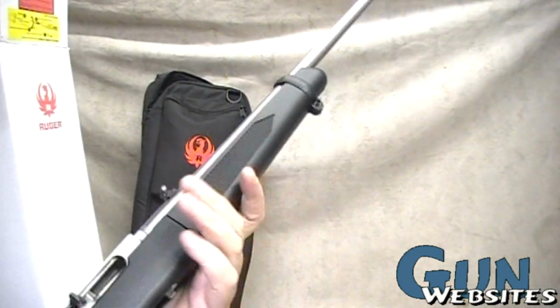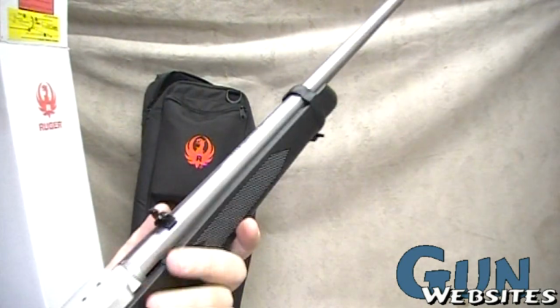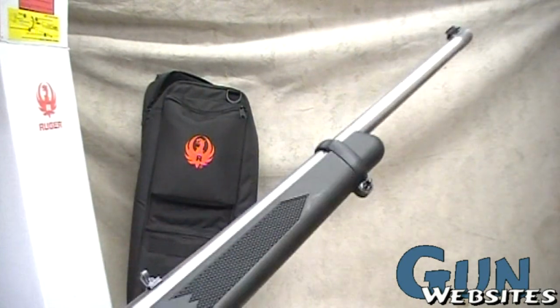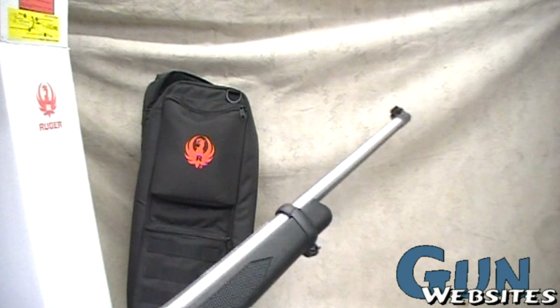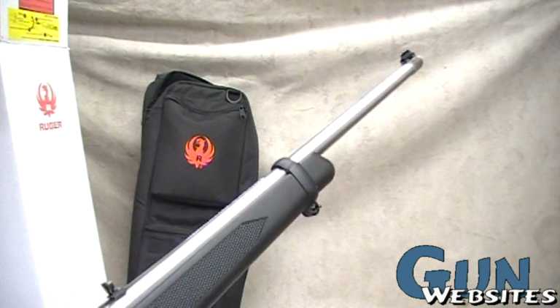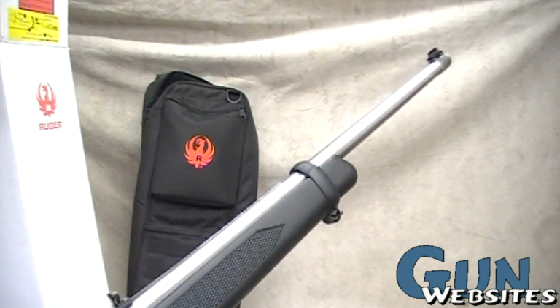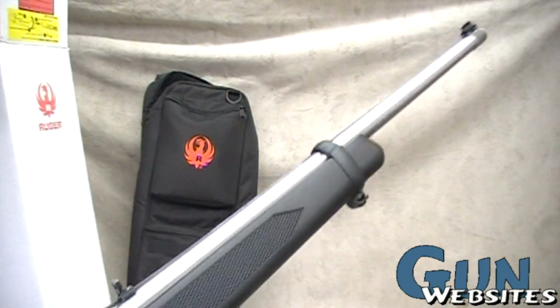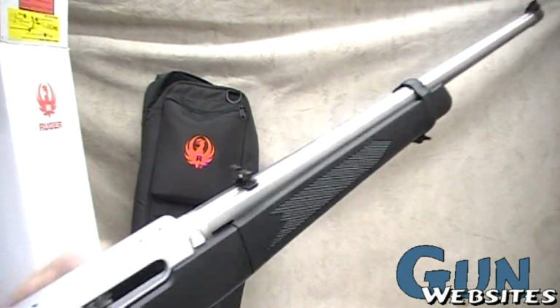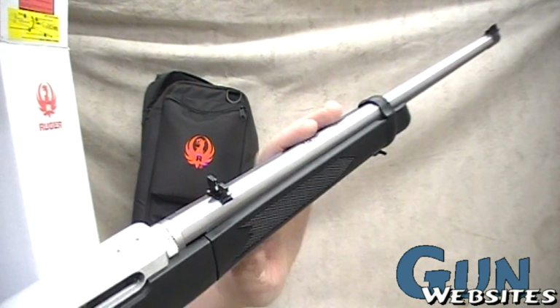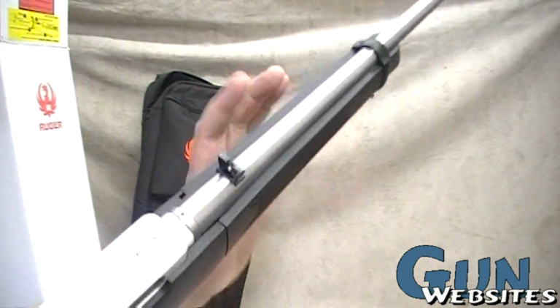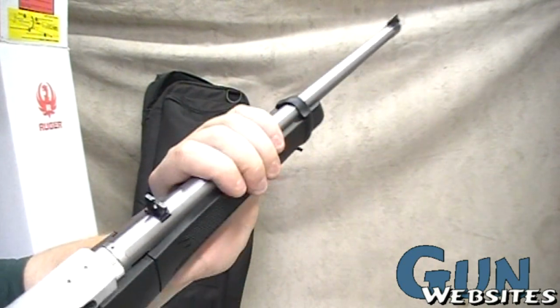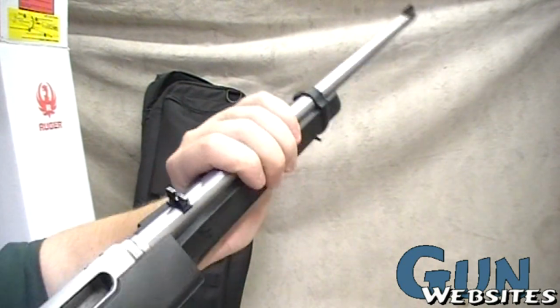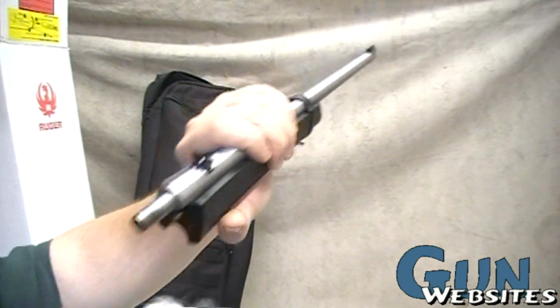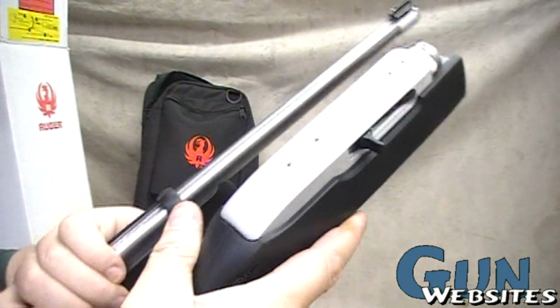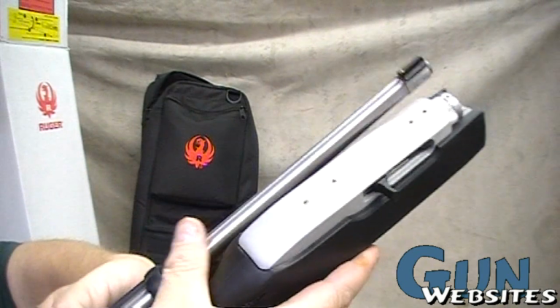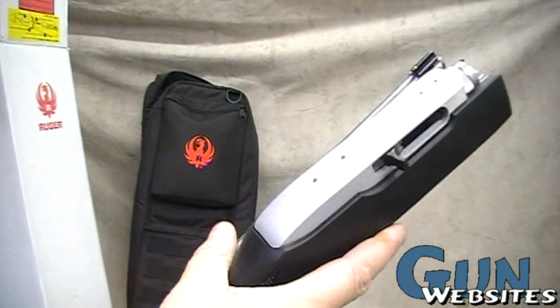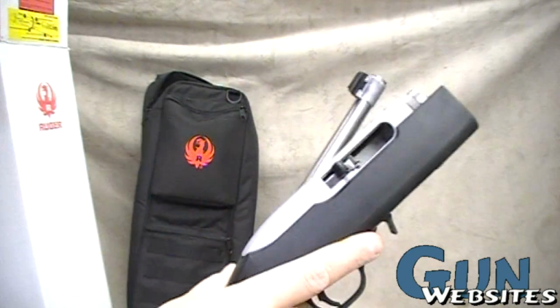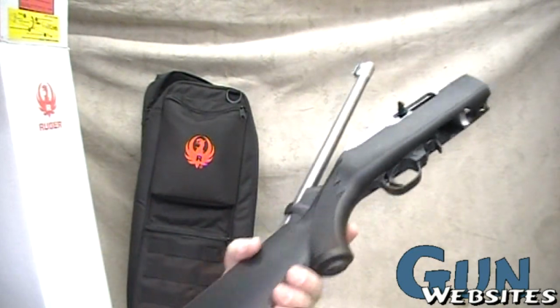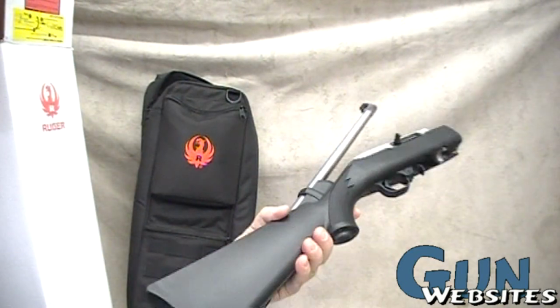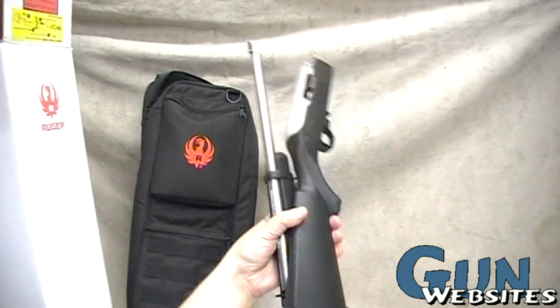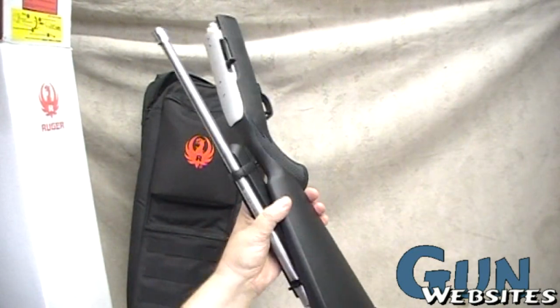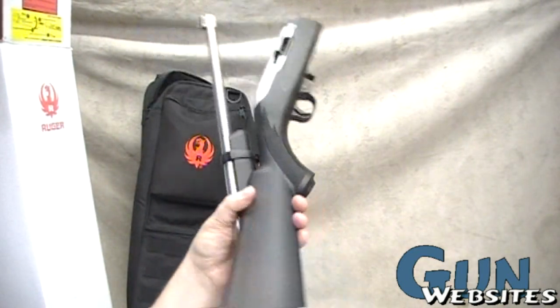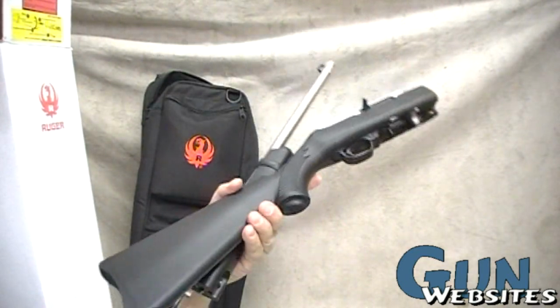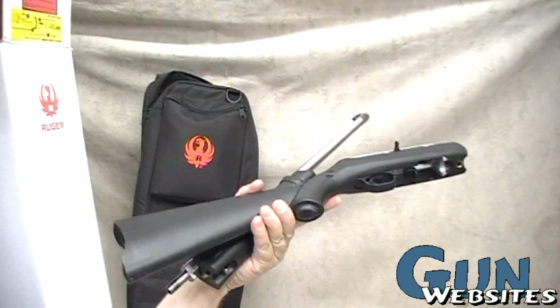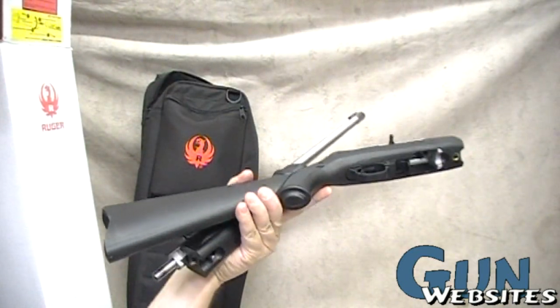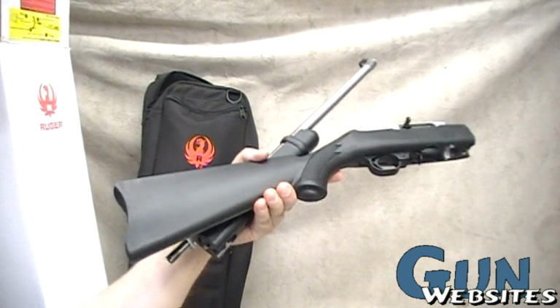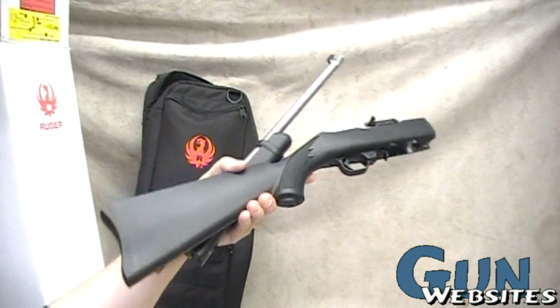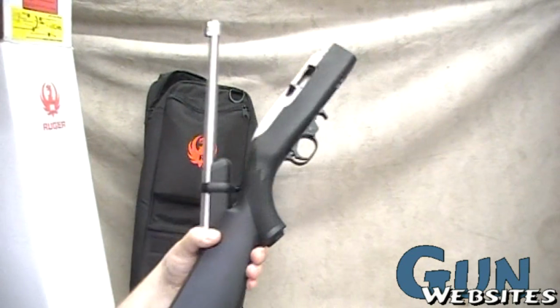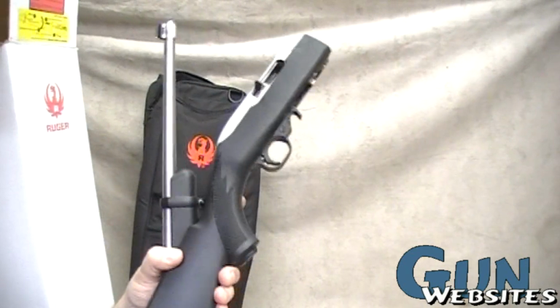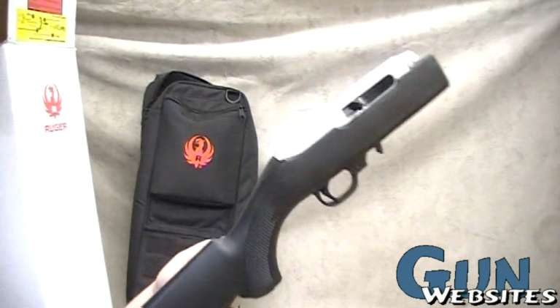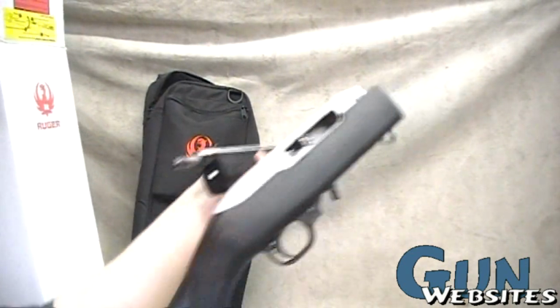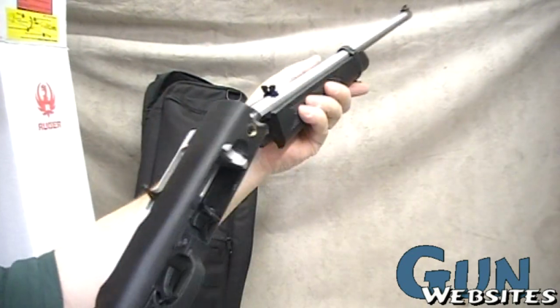We're talking about 22 caliber, so it's like a dollar to shoot this magazine — not very expensive. There's plenty of rifle here for use at camp, backpacking, hiking, or whatever. It's fun to shoot. If you needed to scare away a critter you could, and you could easily go hunting for small game too. It breaks down to a nice compact package.